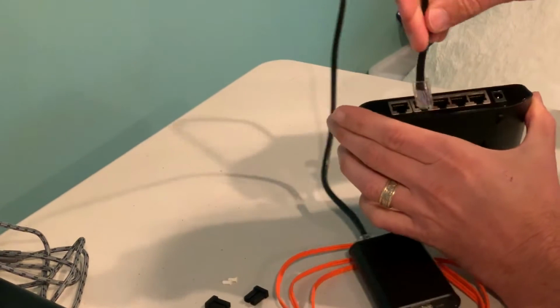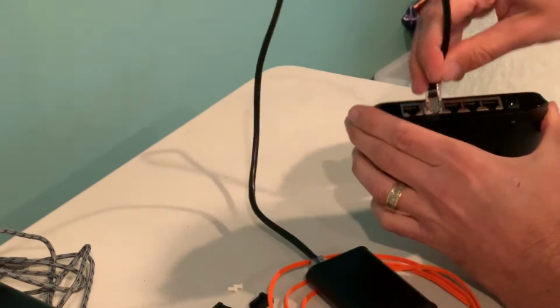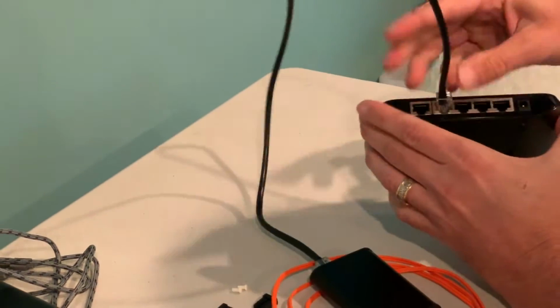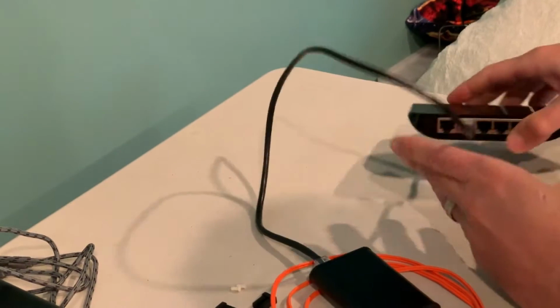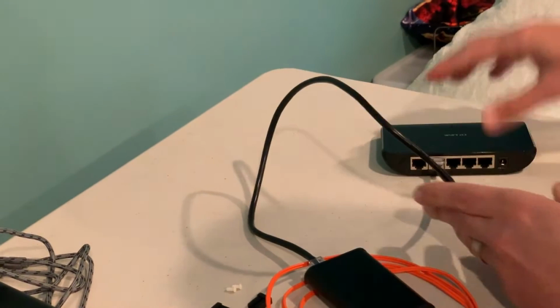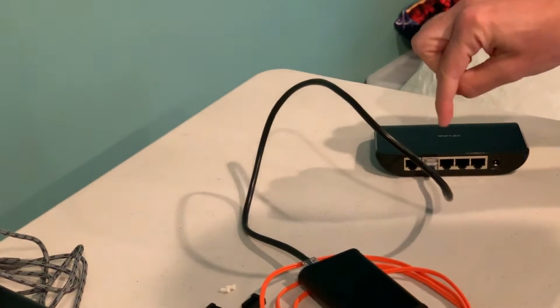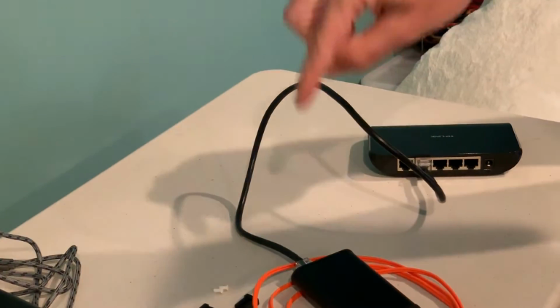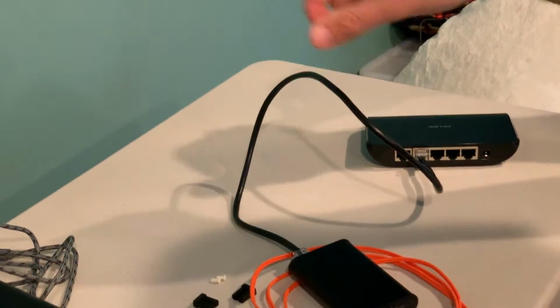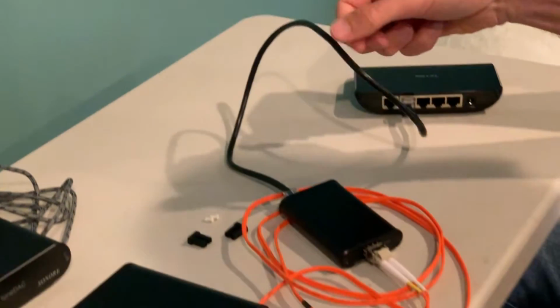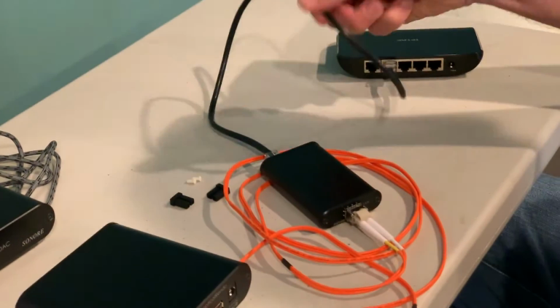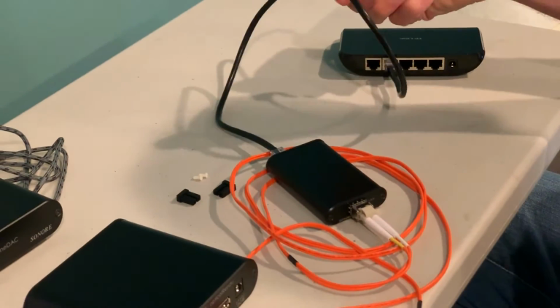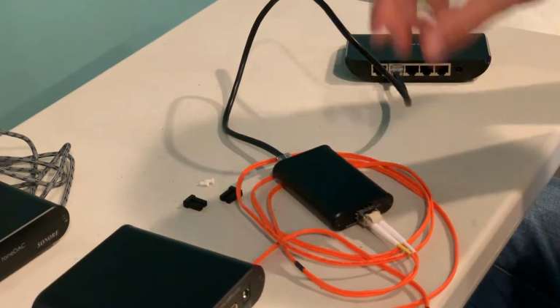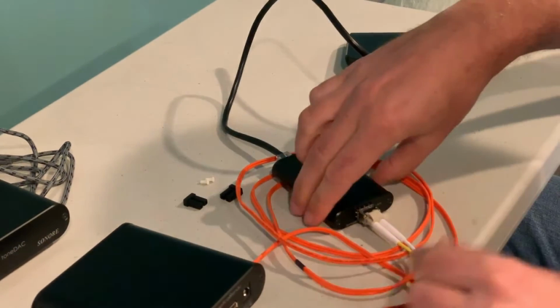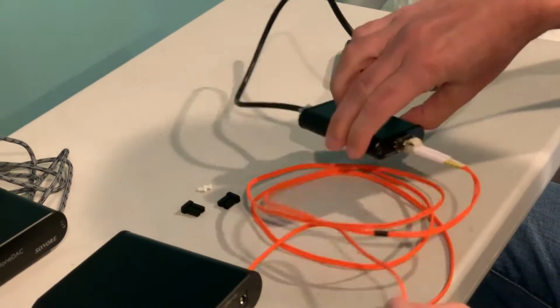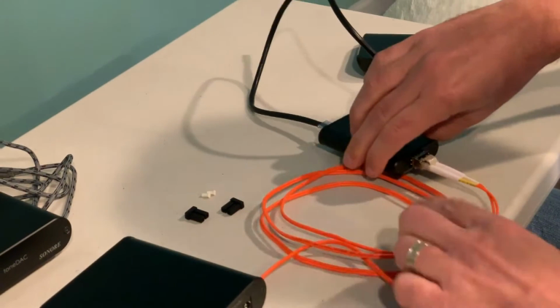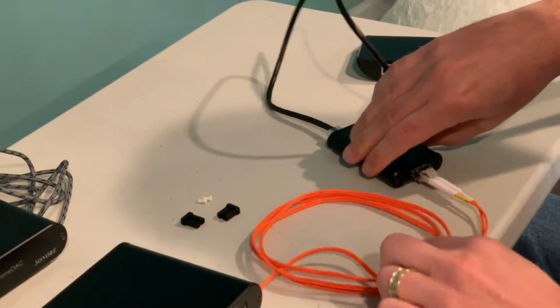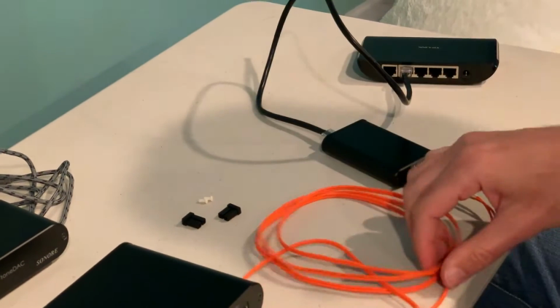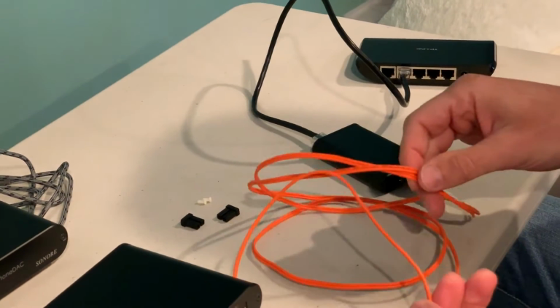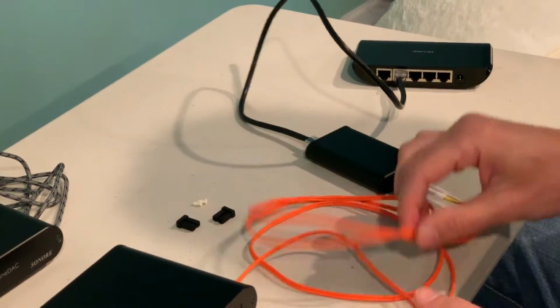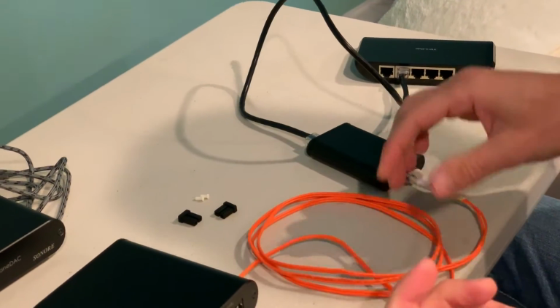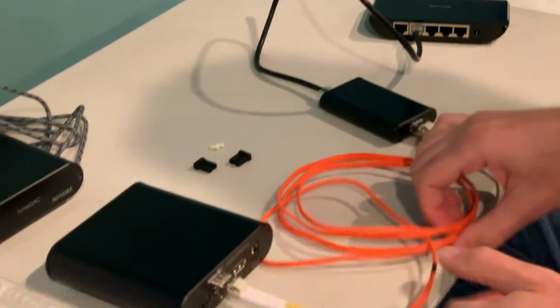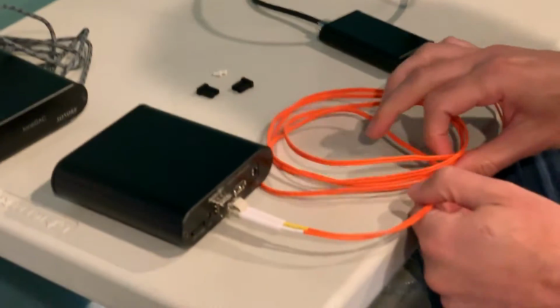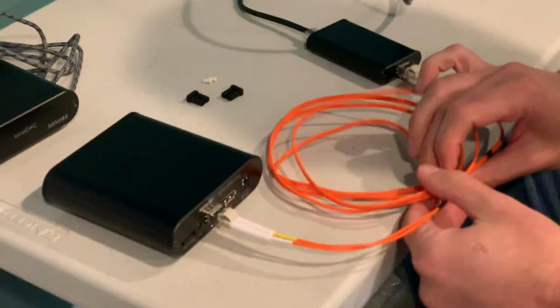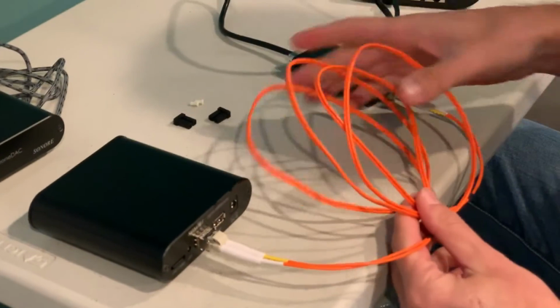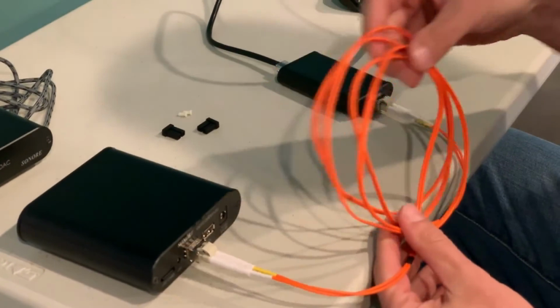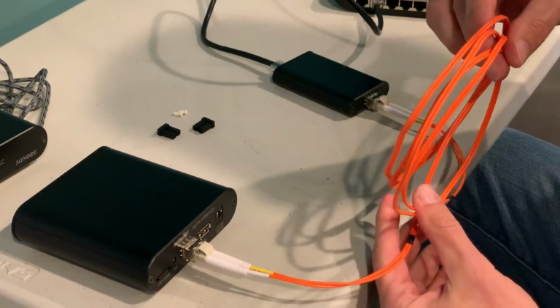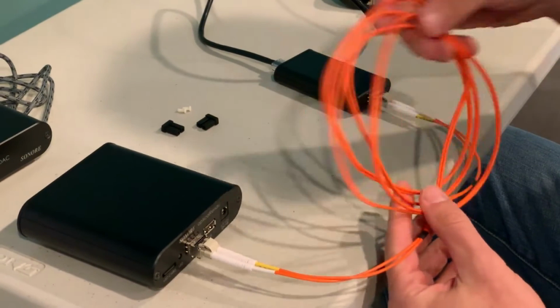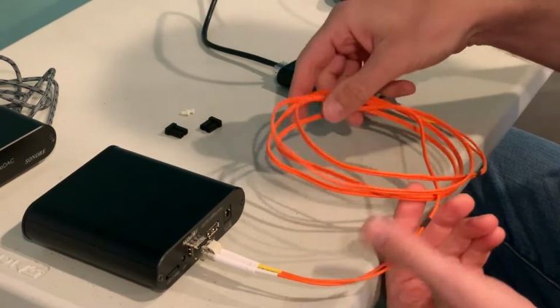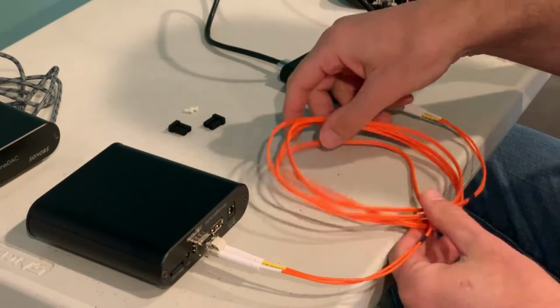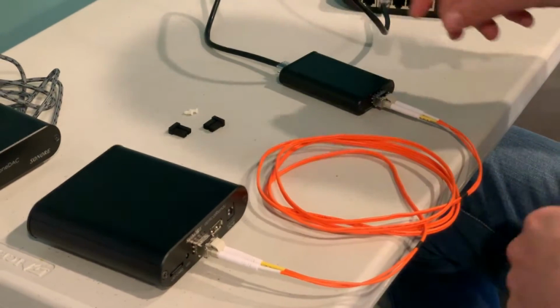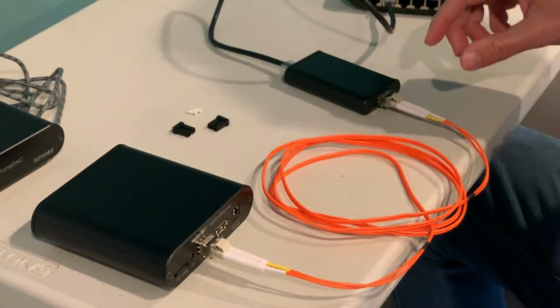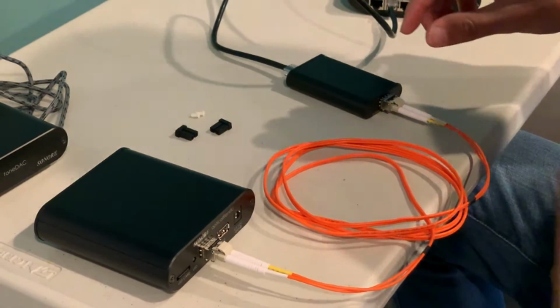Basically you're converting from hard-wired Ethernet to optical, and that gives you complete isolation from noise. No noise can be induced on this because it's optical fiber — it's not metal.